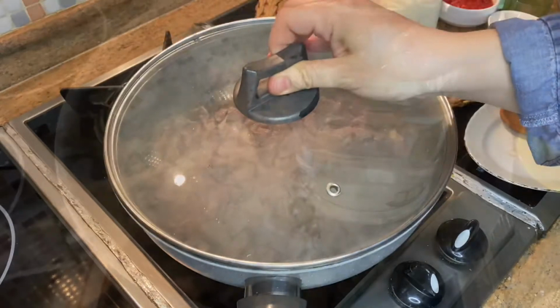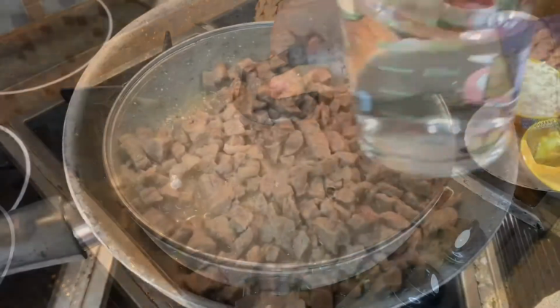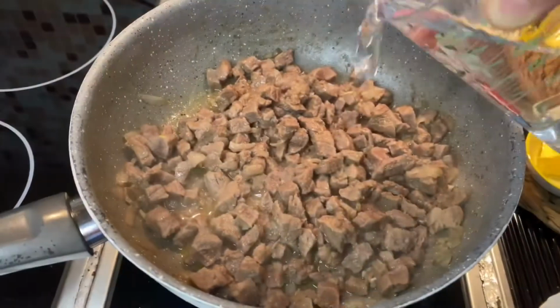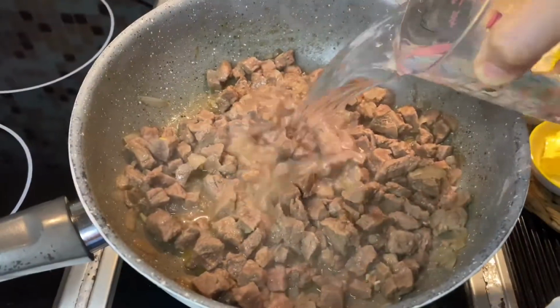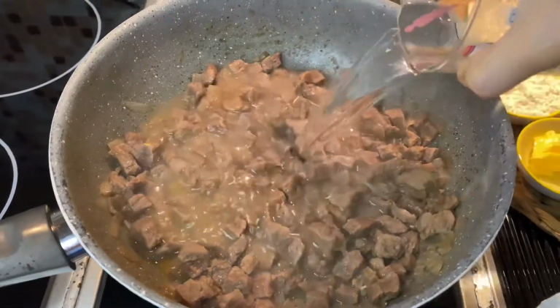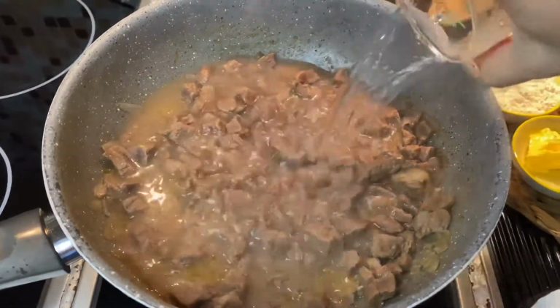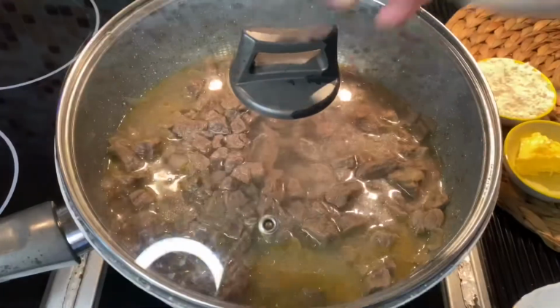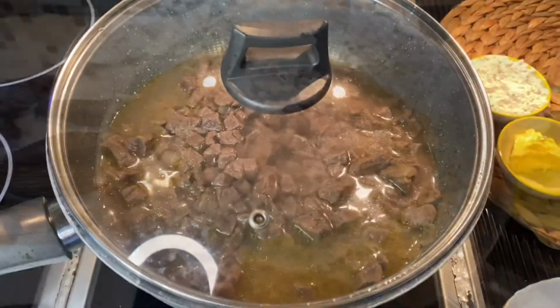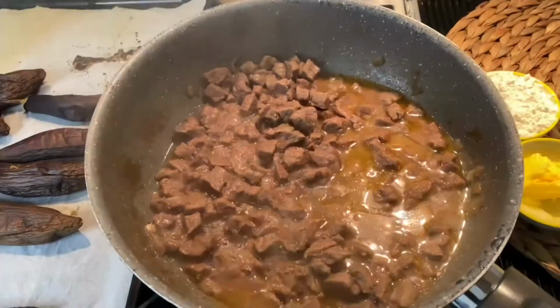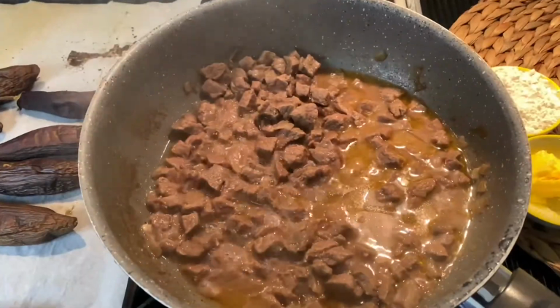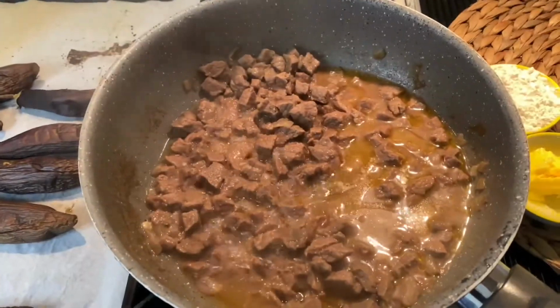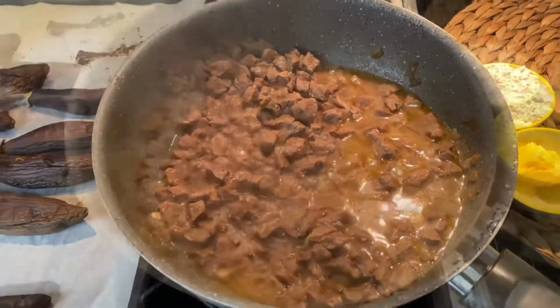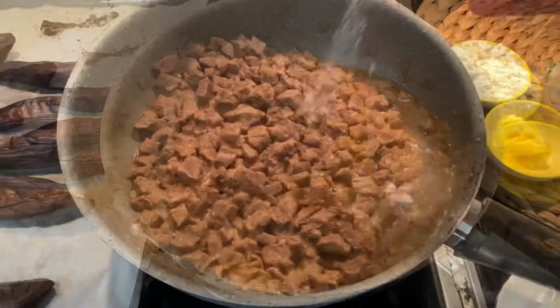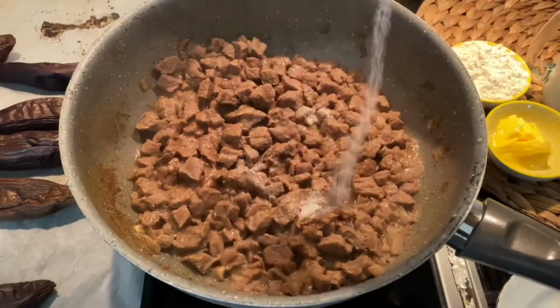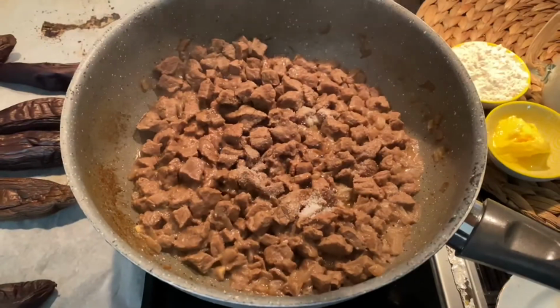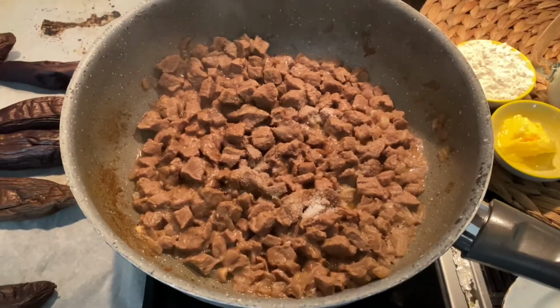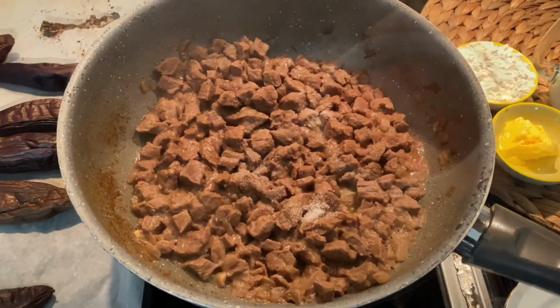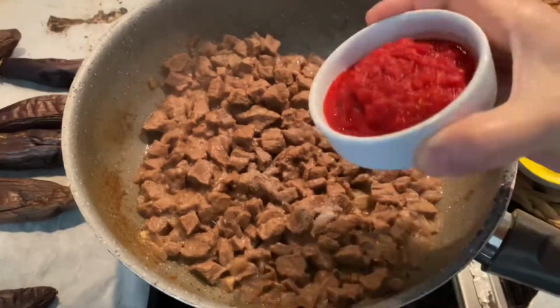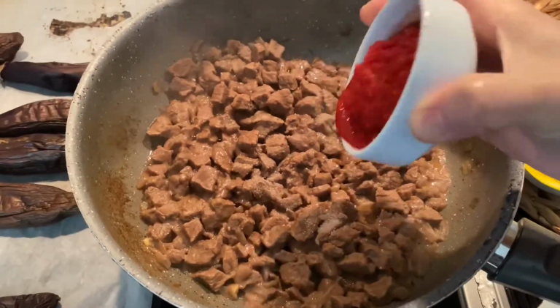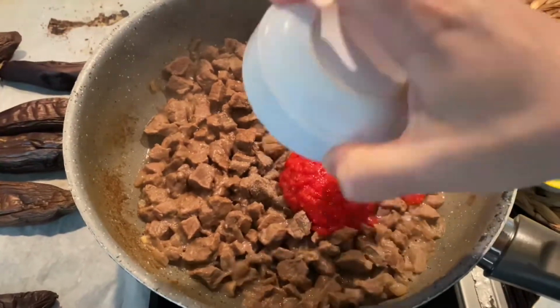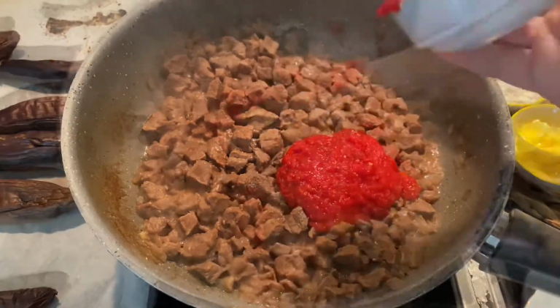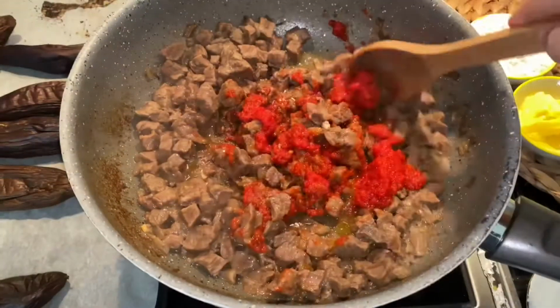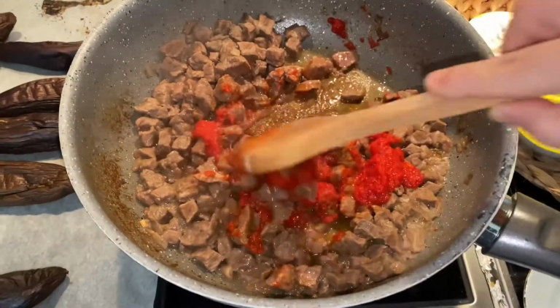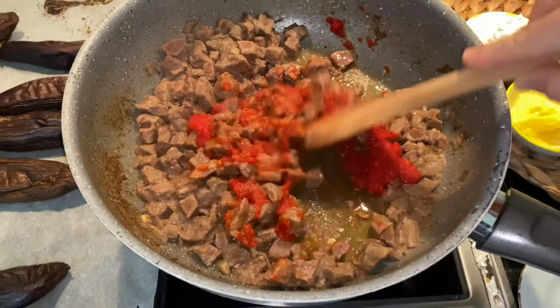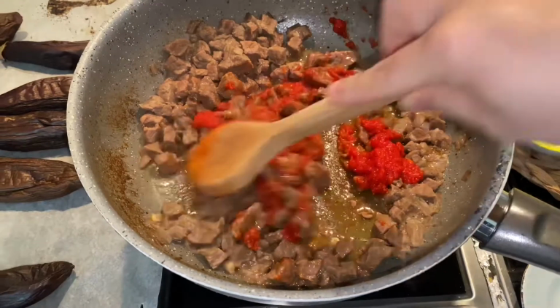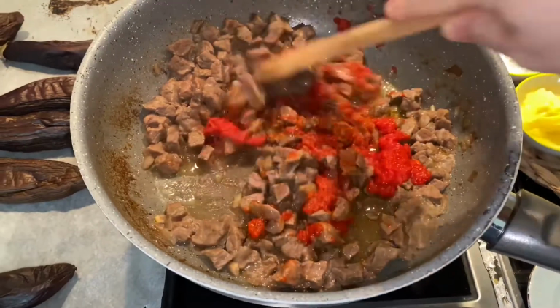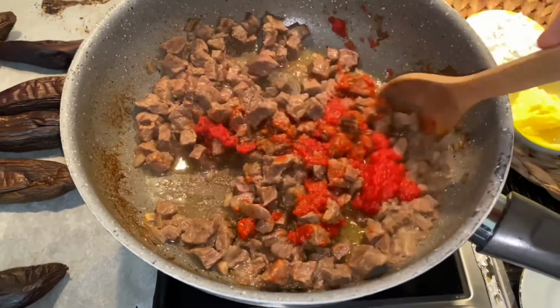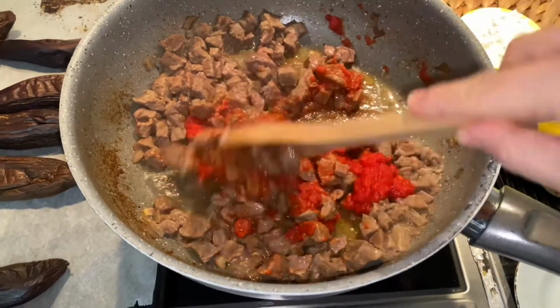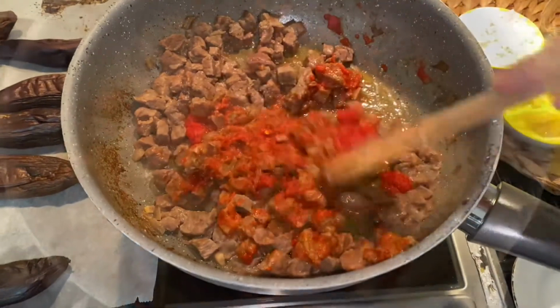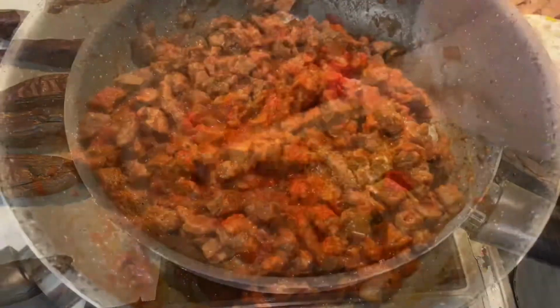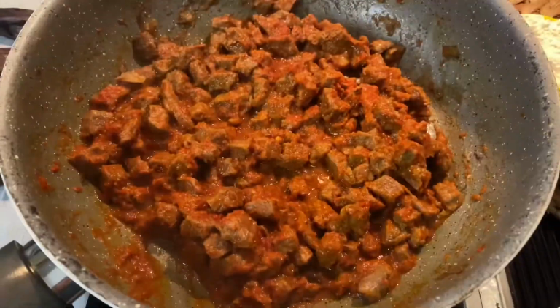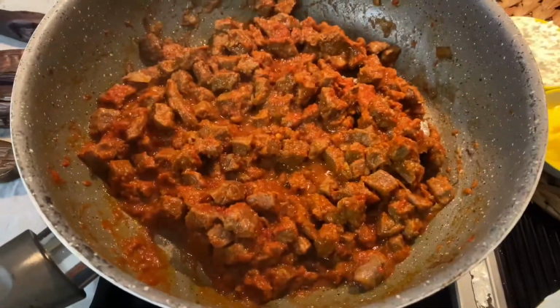Turn down the heat and add 1 glass of hot water. I cooked the meat for nearly an hour. Add some salt and homemade tomato paste and cook 10 minutes more. Now the meat is ready.